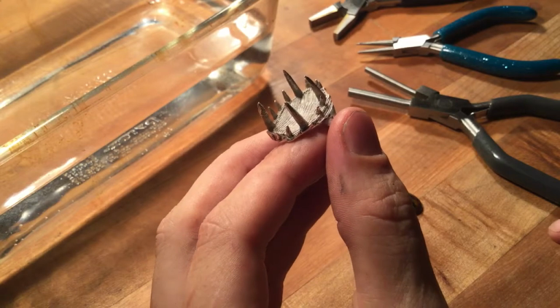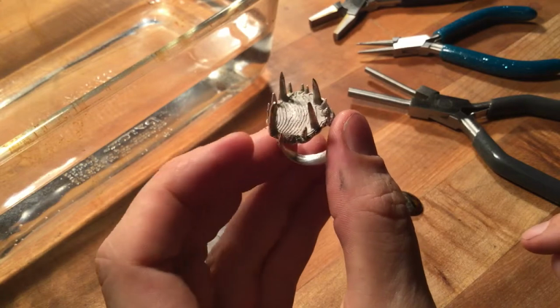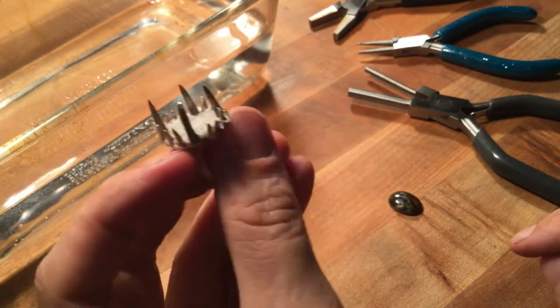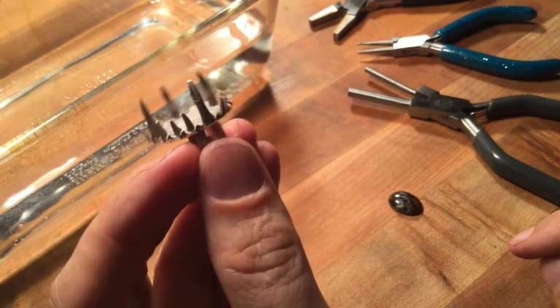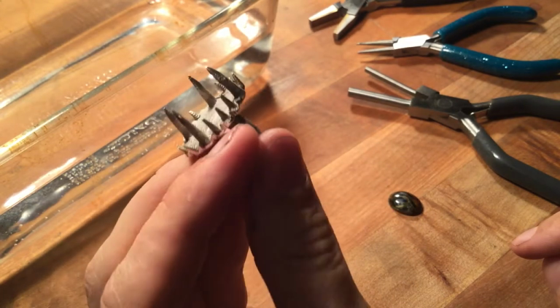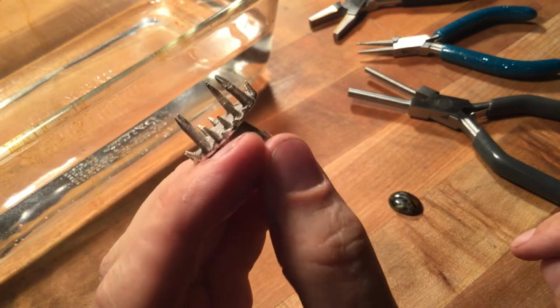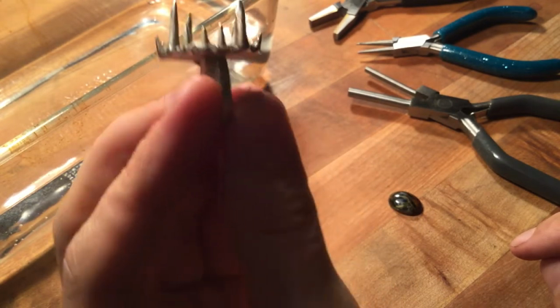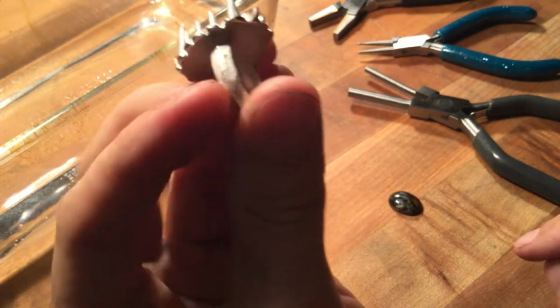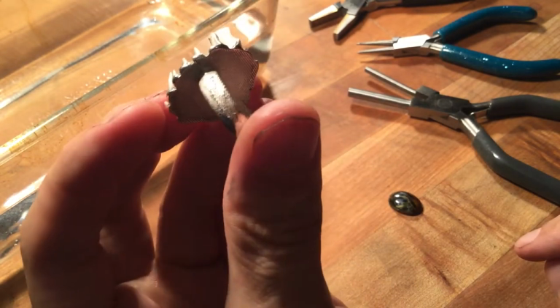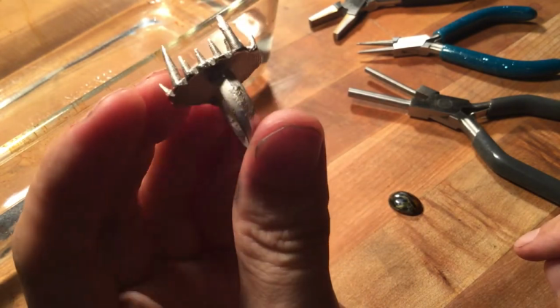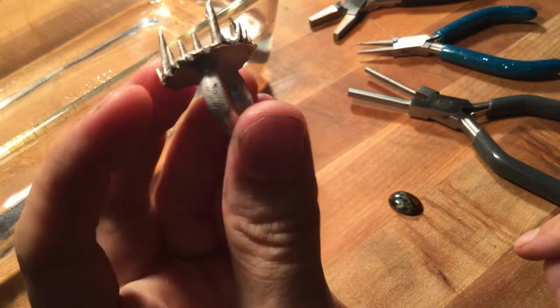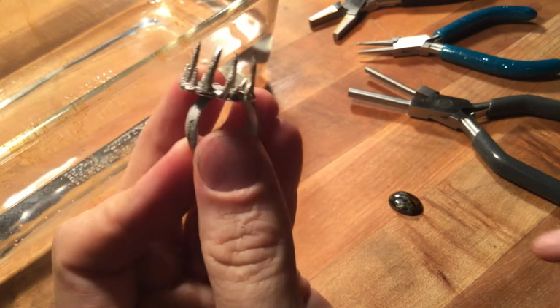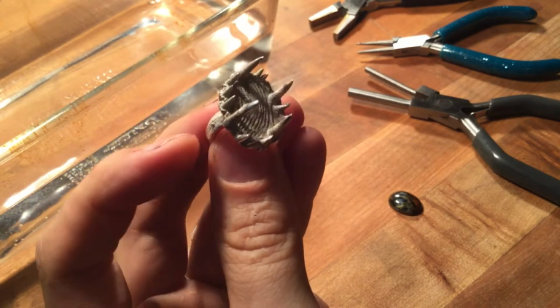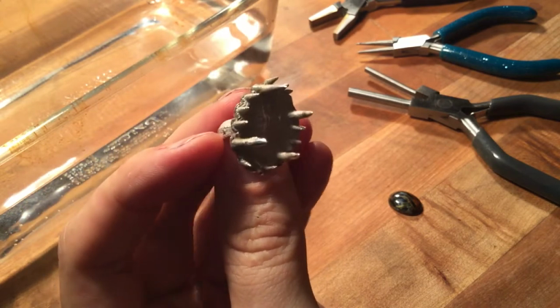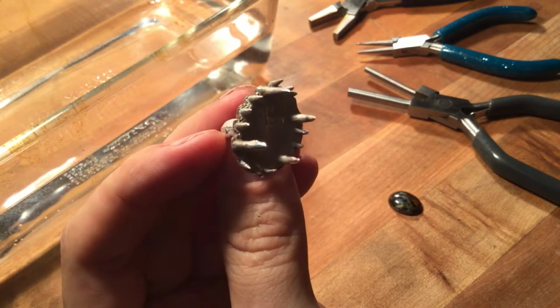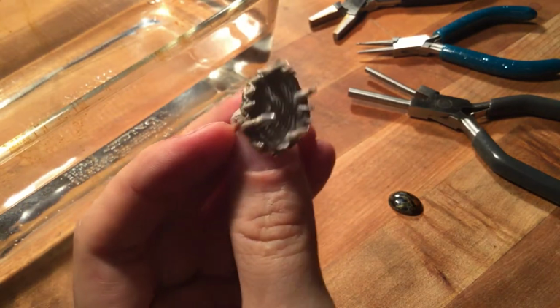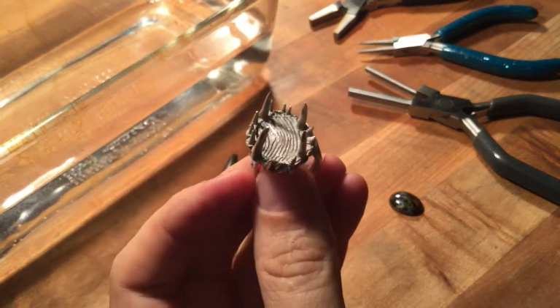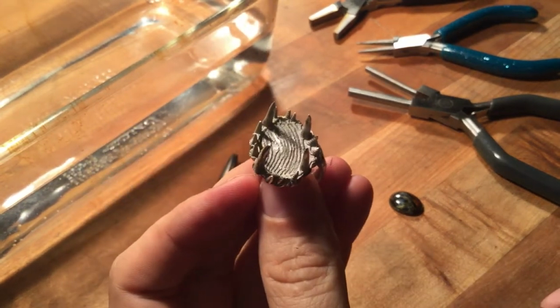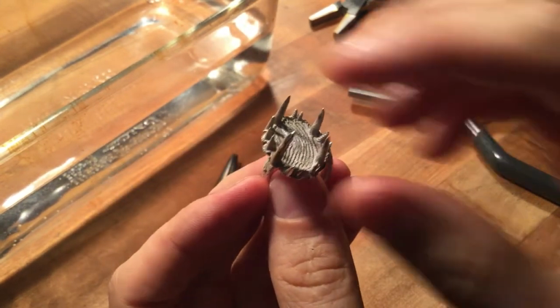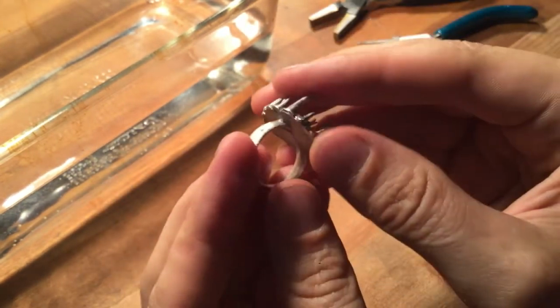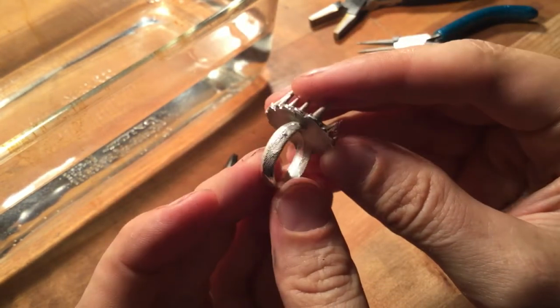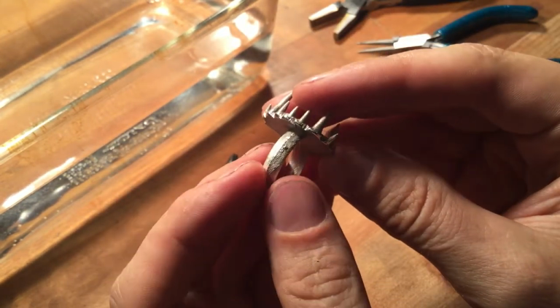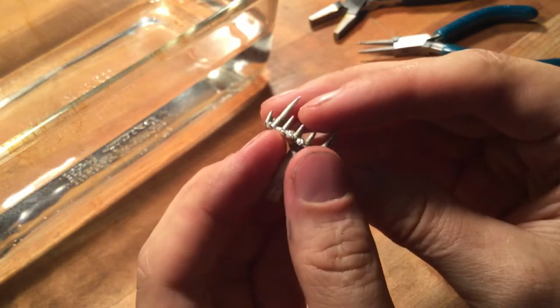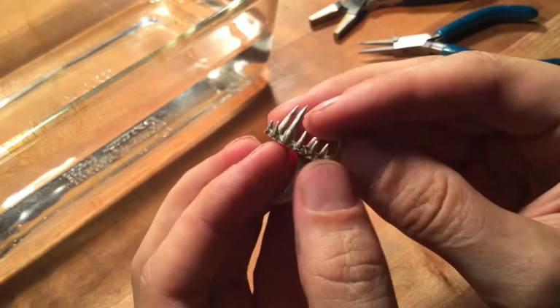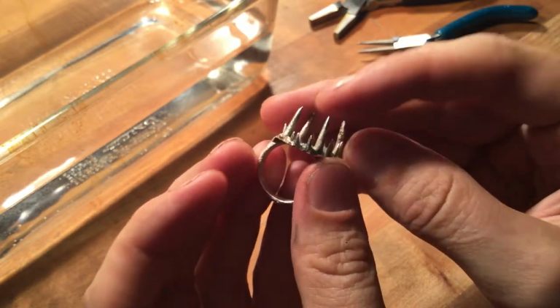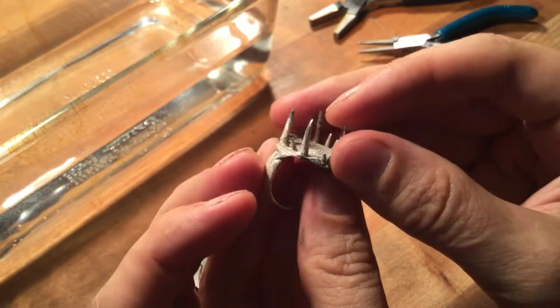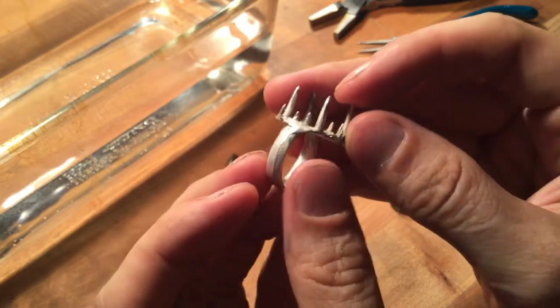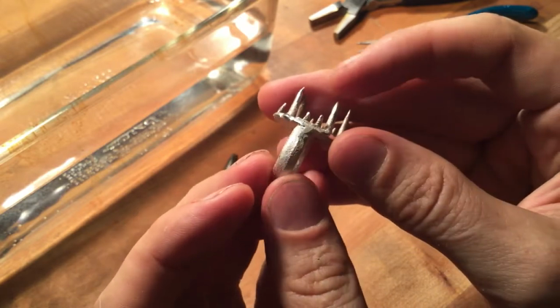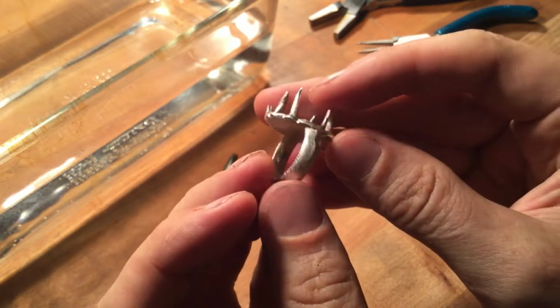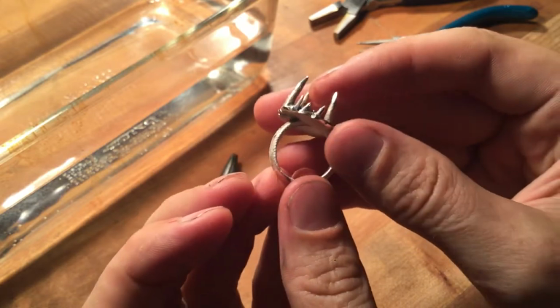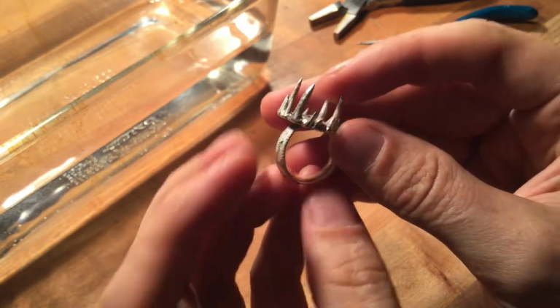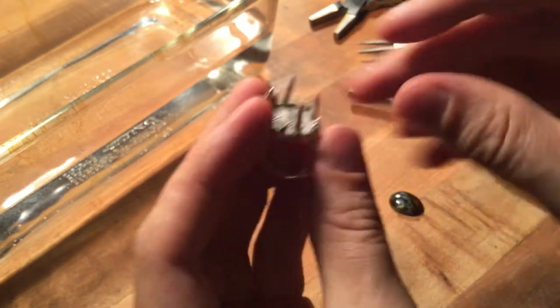We've got our cuttlefish ring buffed out and ready to go. You can see we've buffed out all the perimeters, got our prongs ready to set our stone.